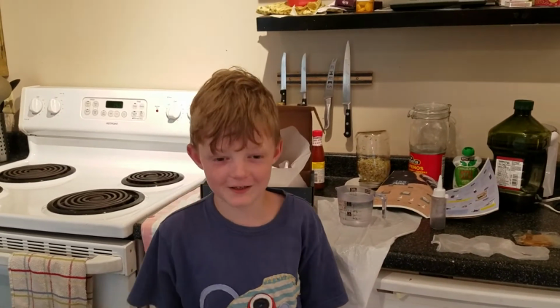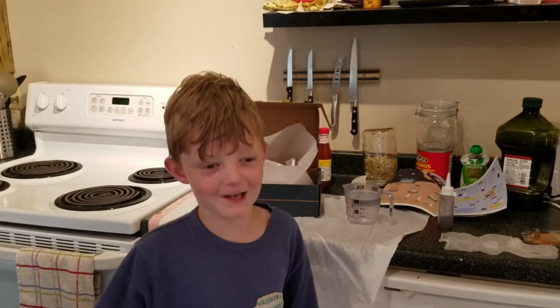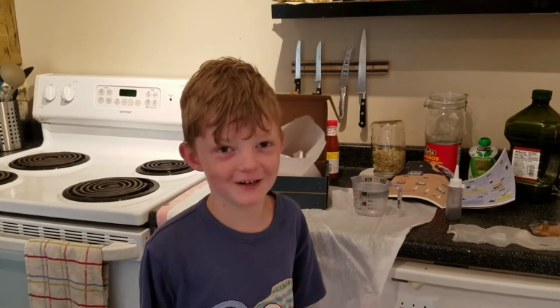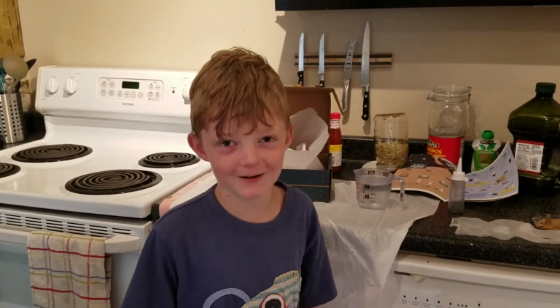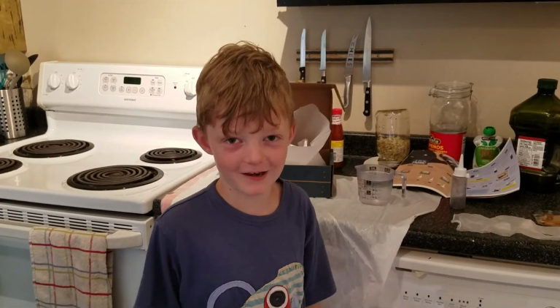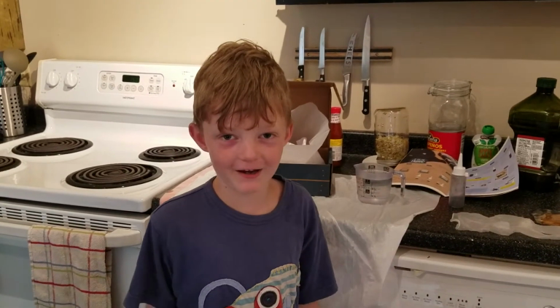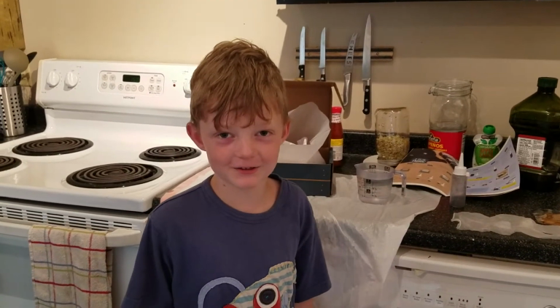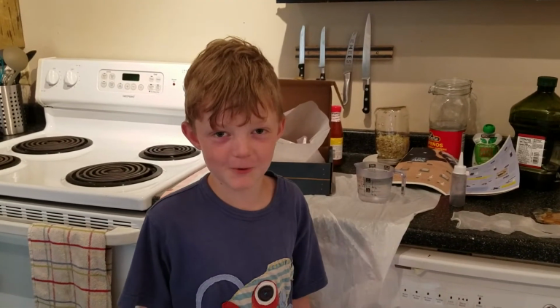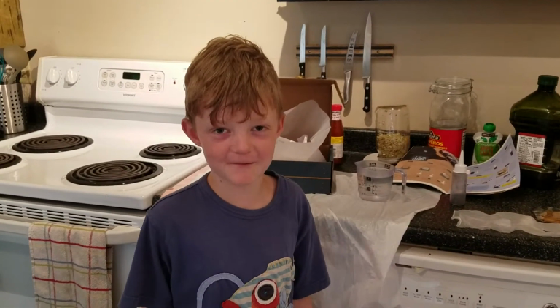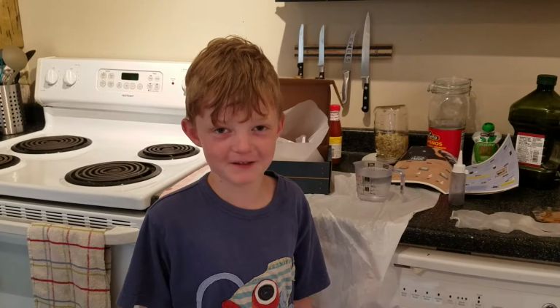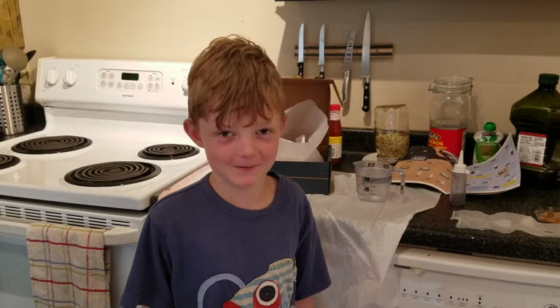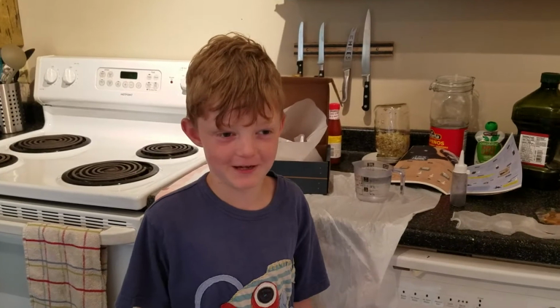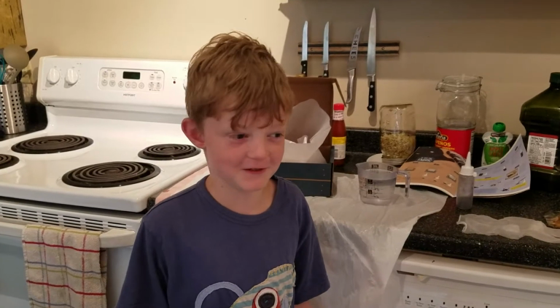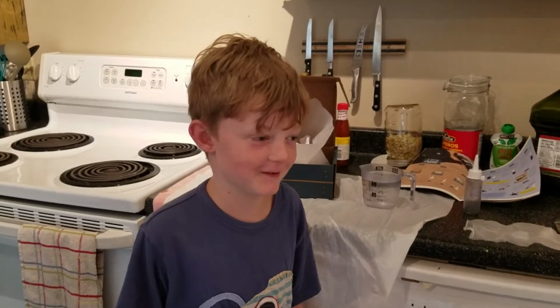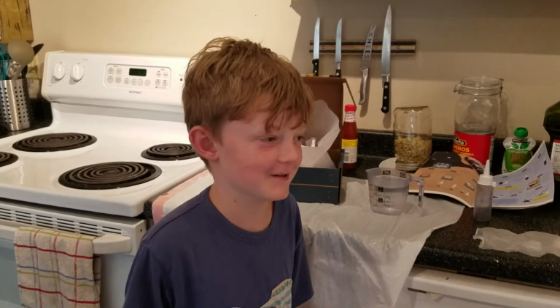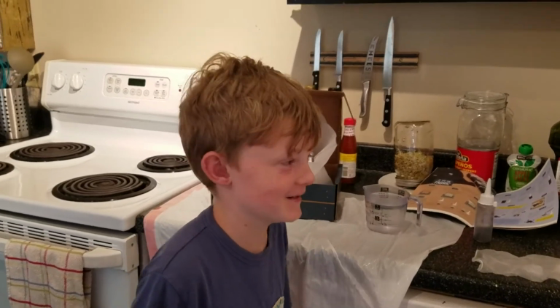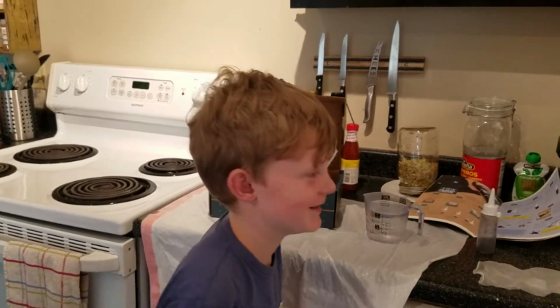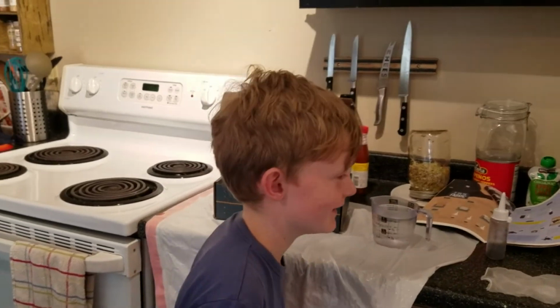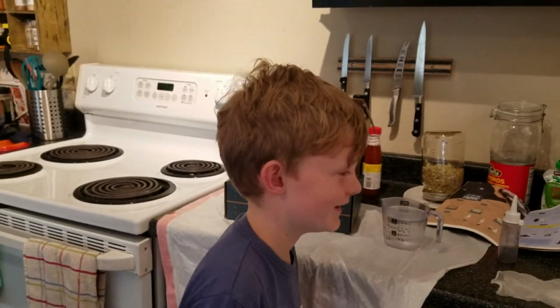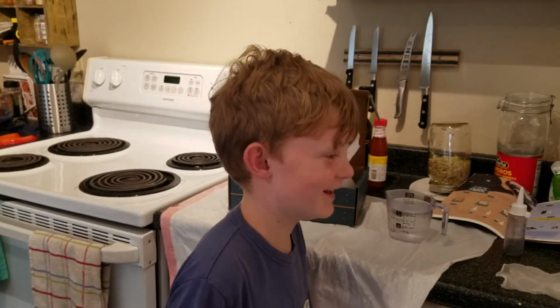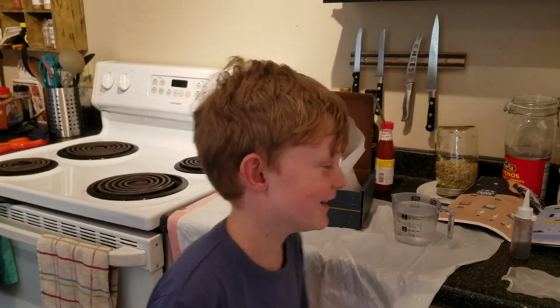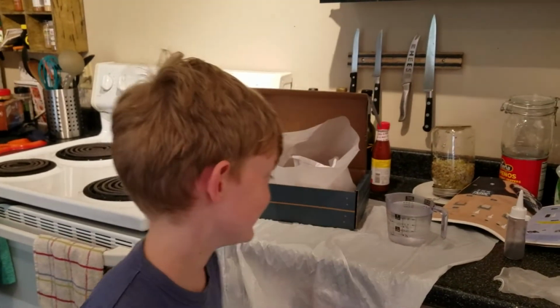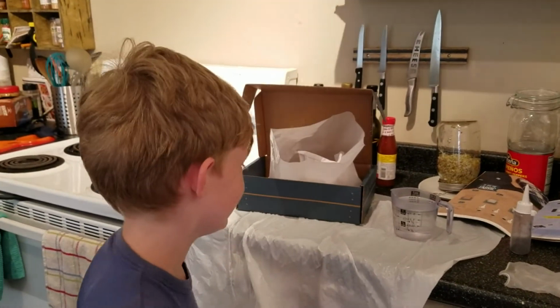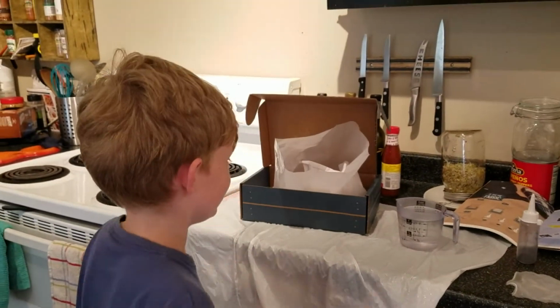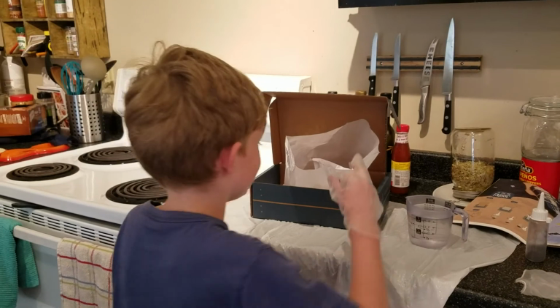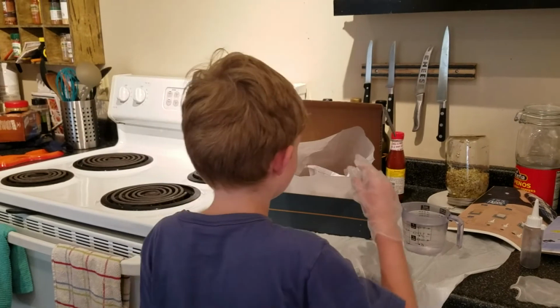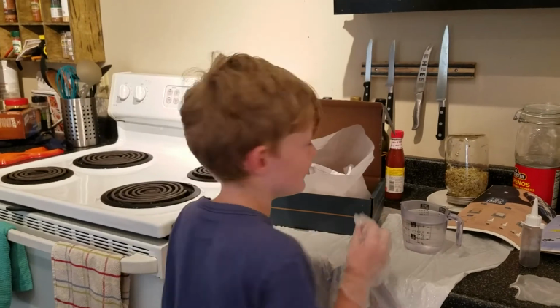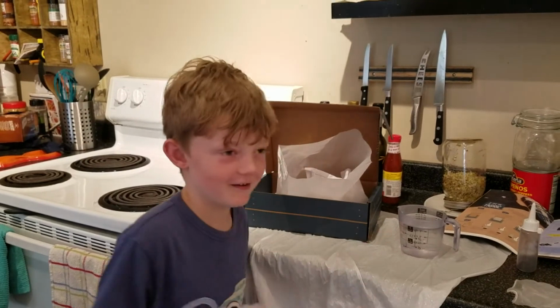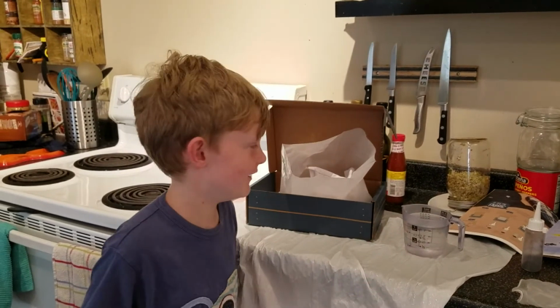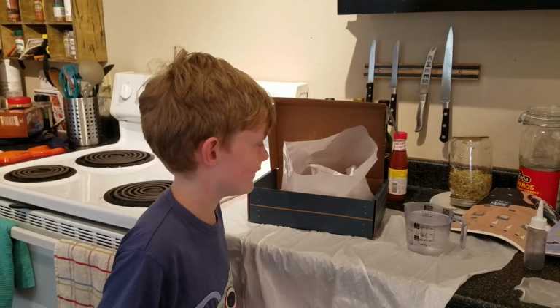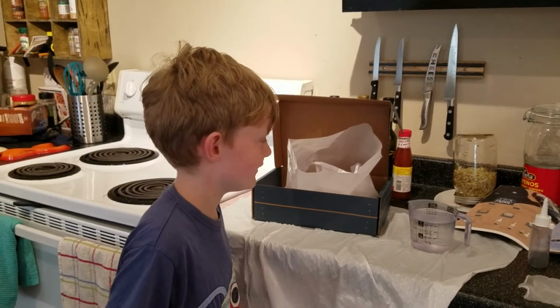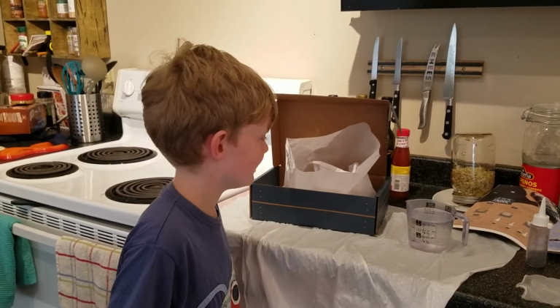Today we're going to be dyeing a Shibori messenger bag, which is really hard to say. I hope we're saying it right. You want to show how we got it all set up?